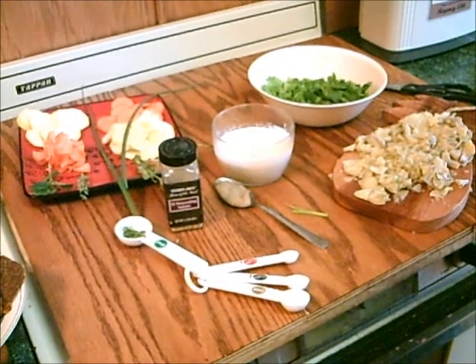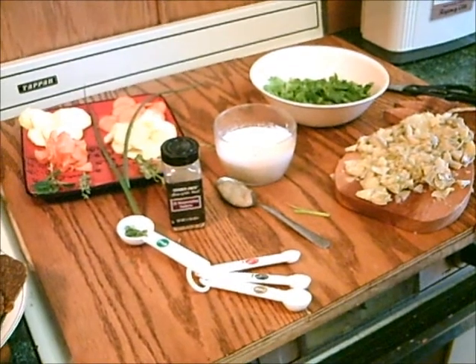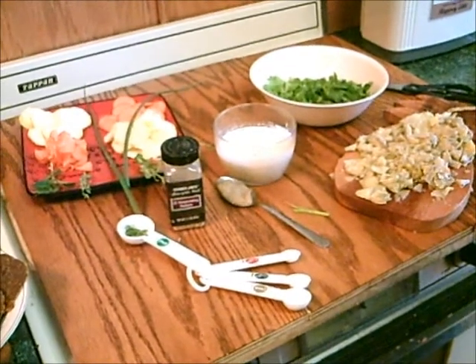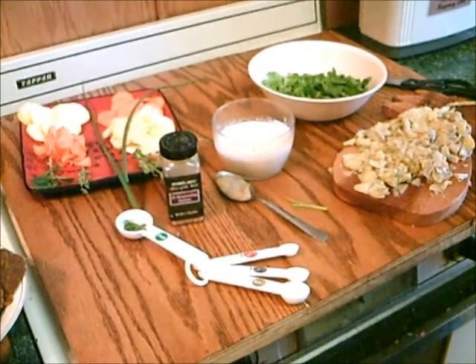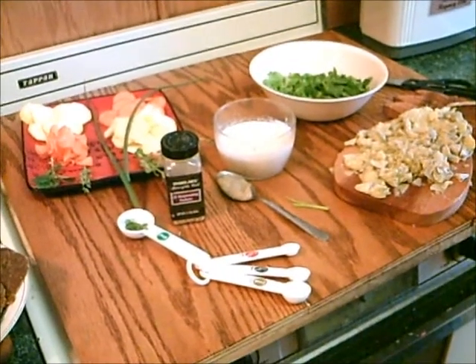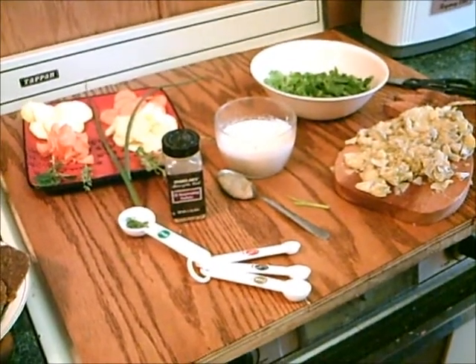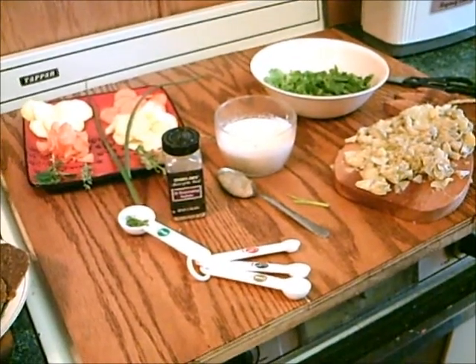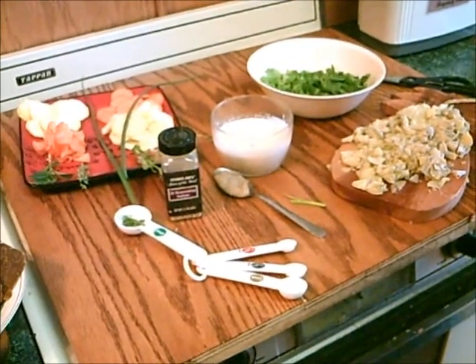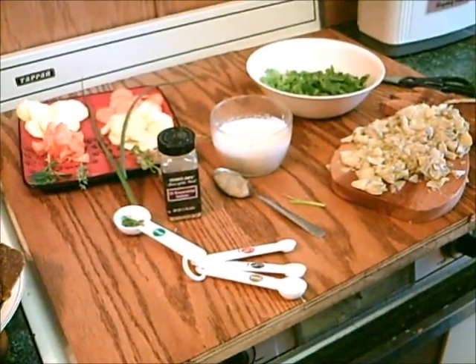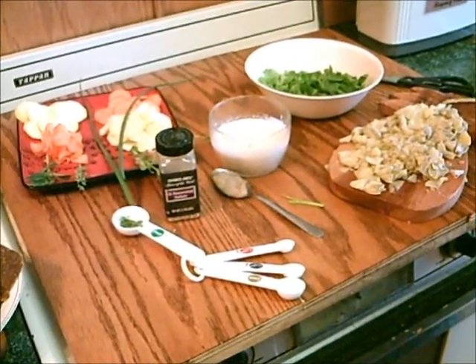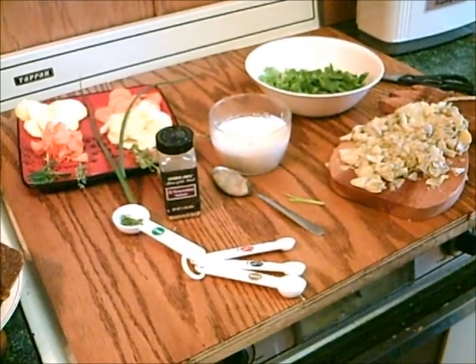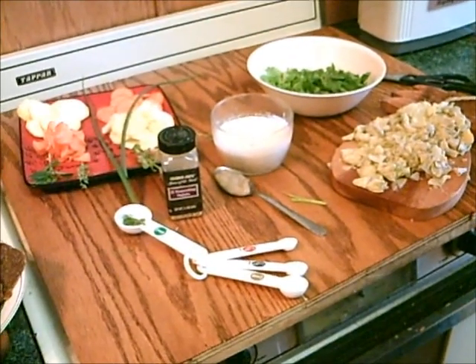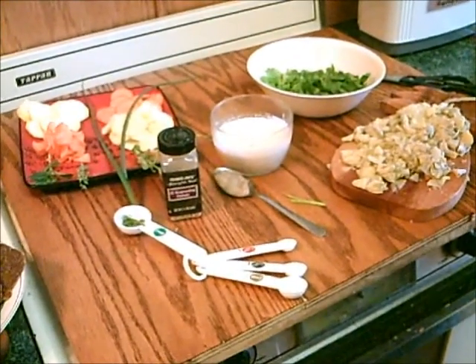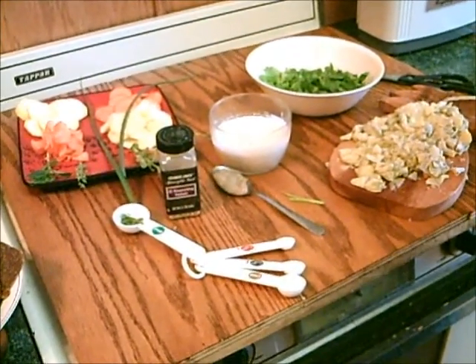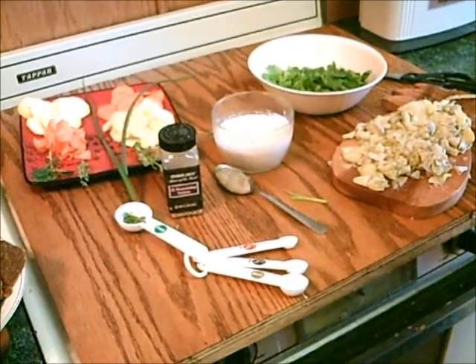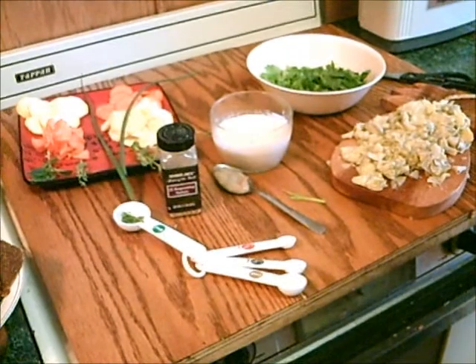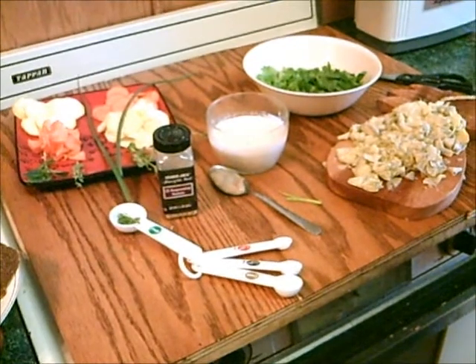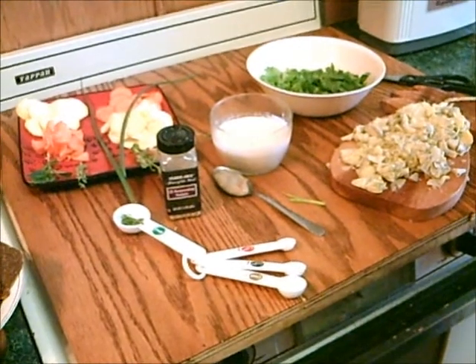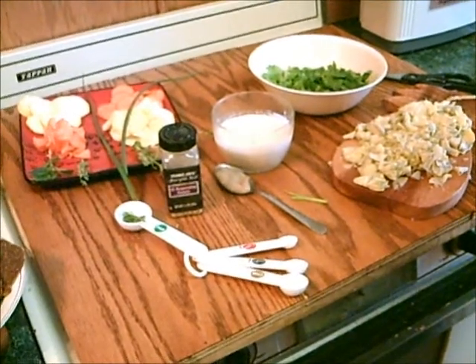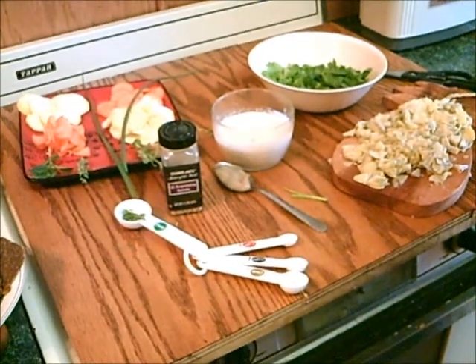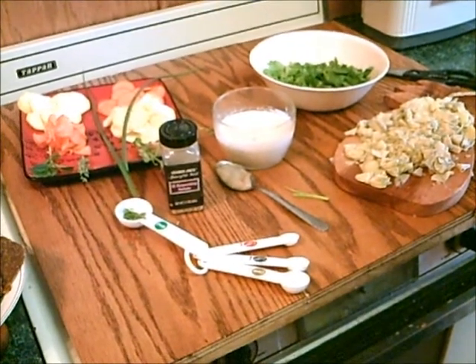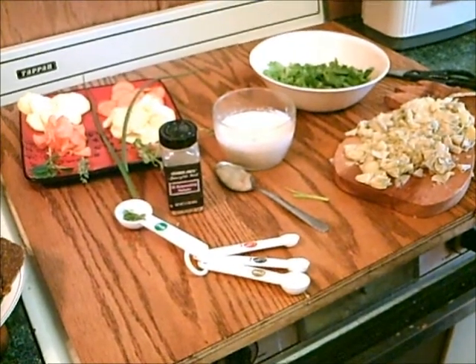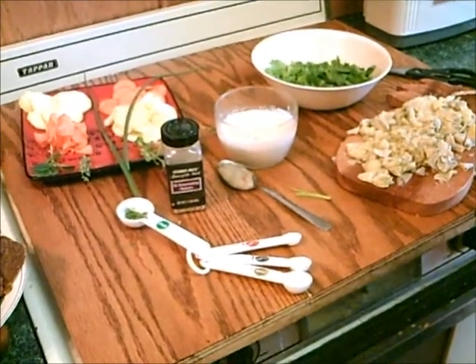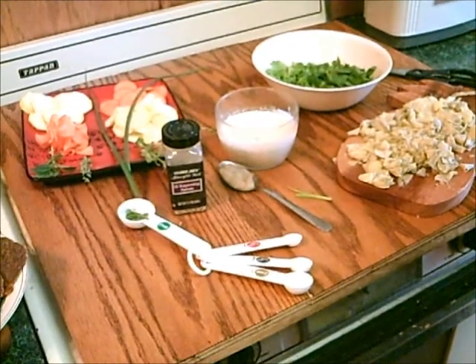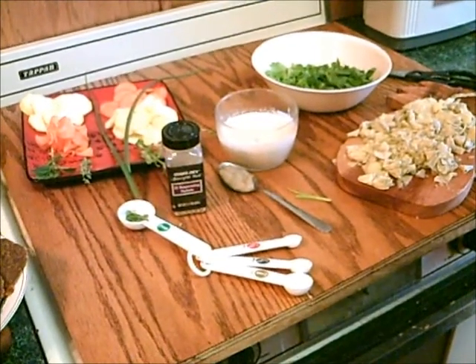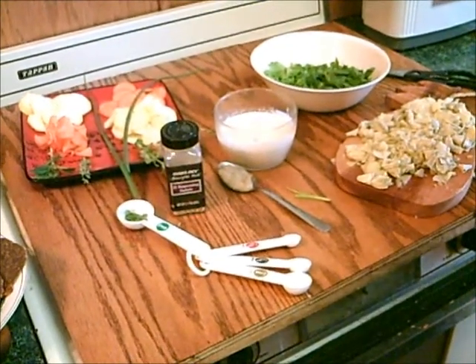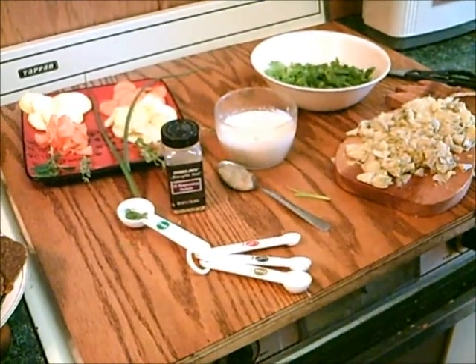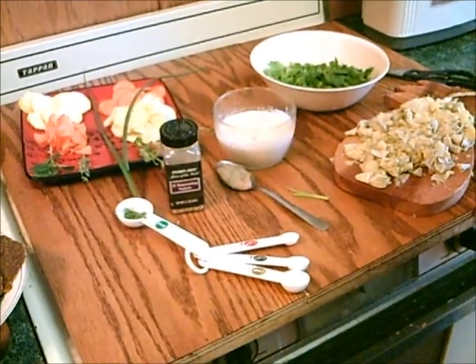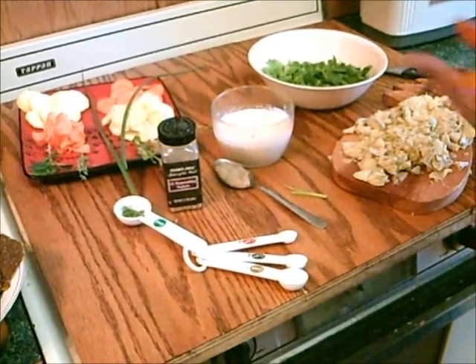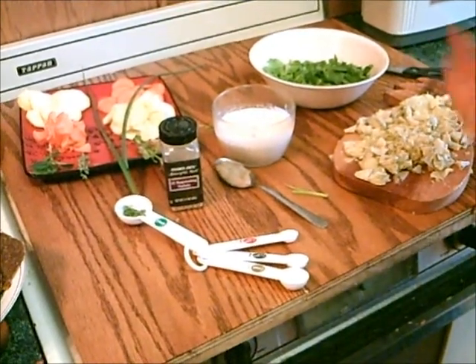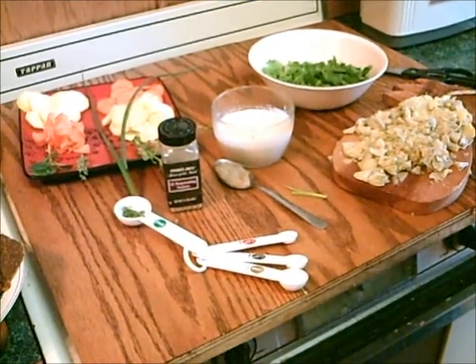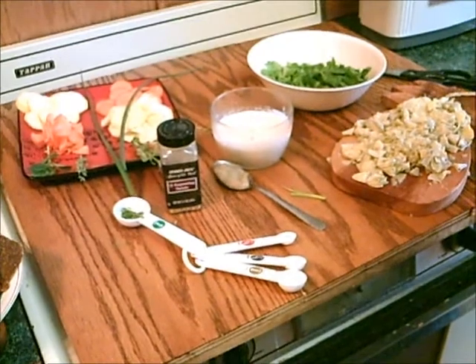Hi, this is Dorothy from TaiChiBoseman.com slash rawfoodblog and from favdiets.com. We're making some spinach artichoke dip today.